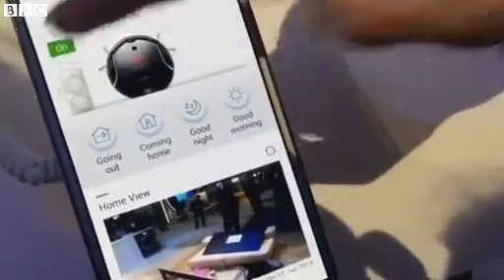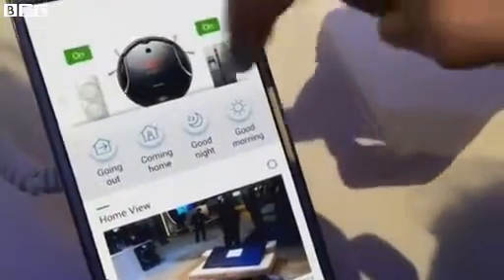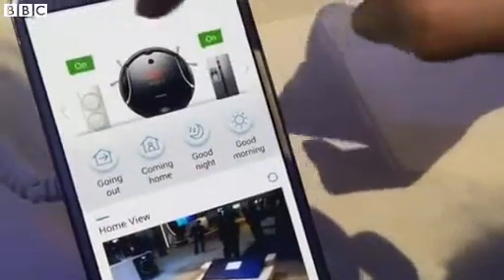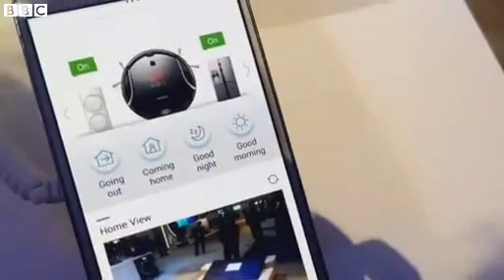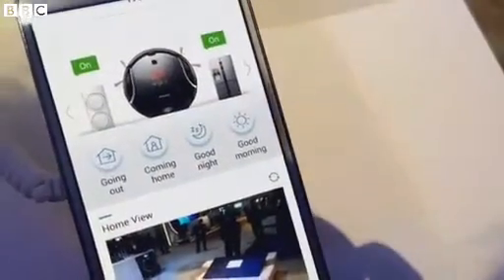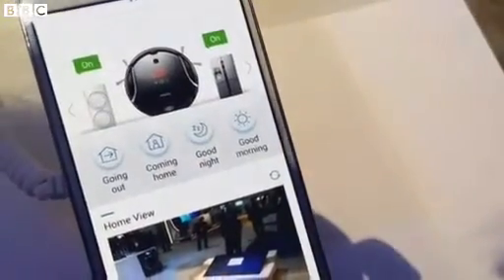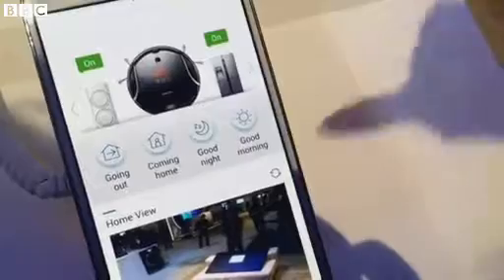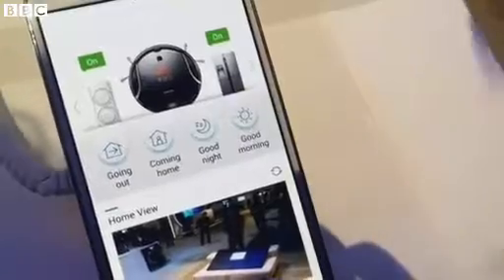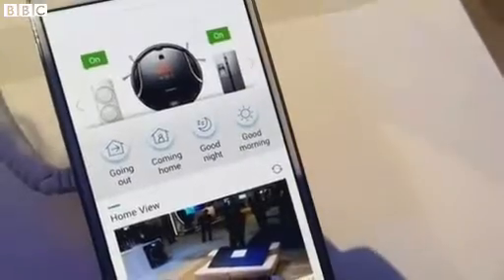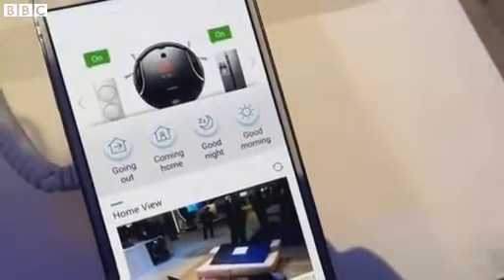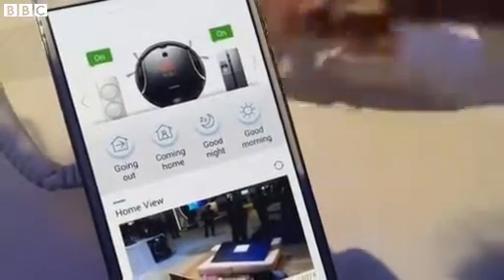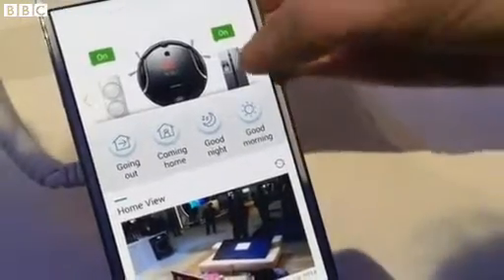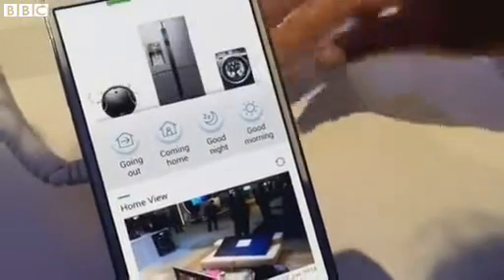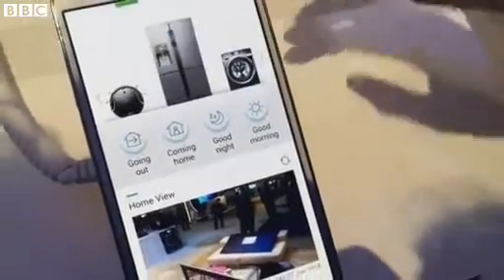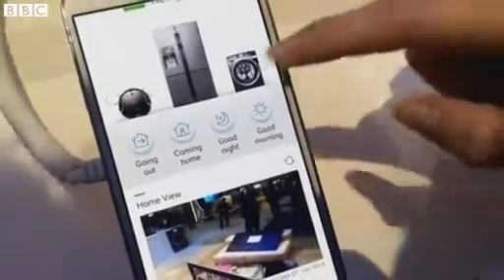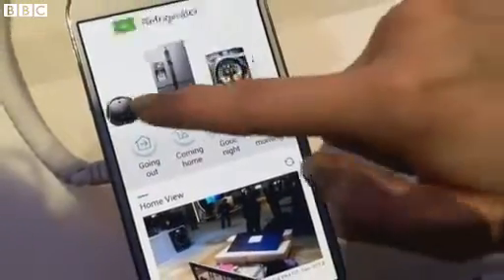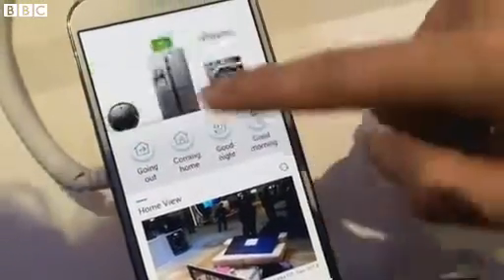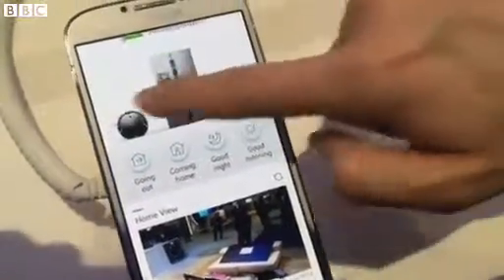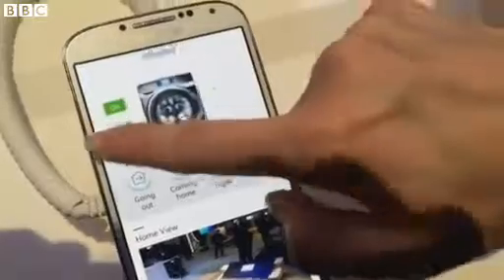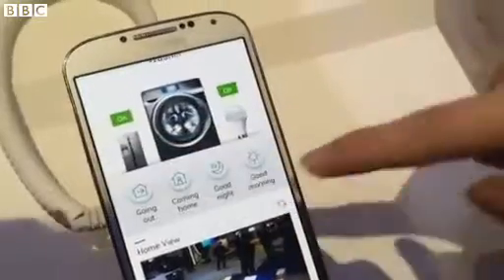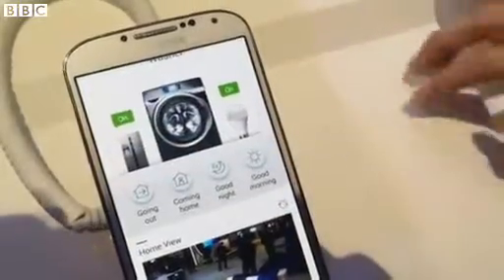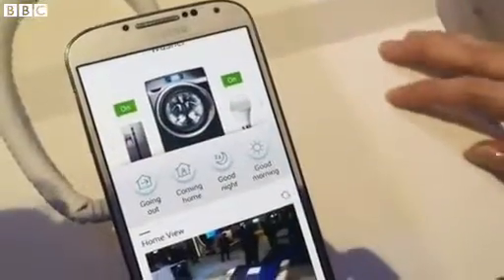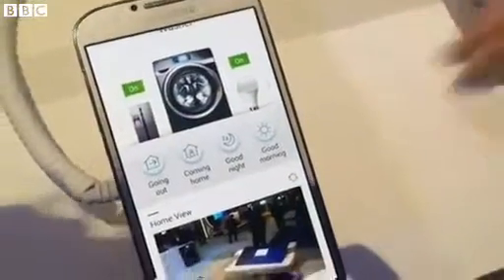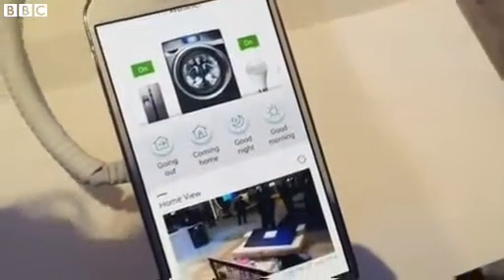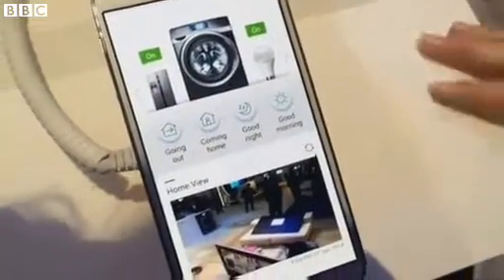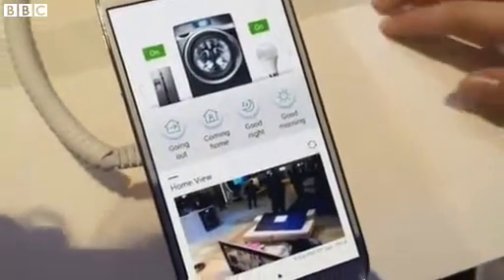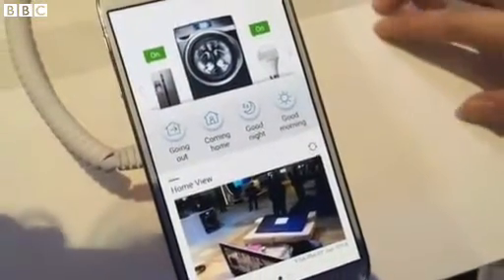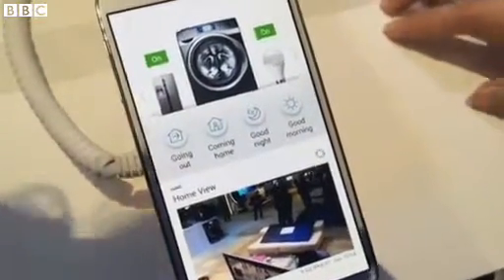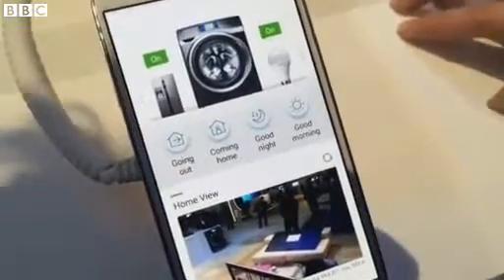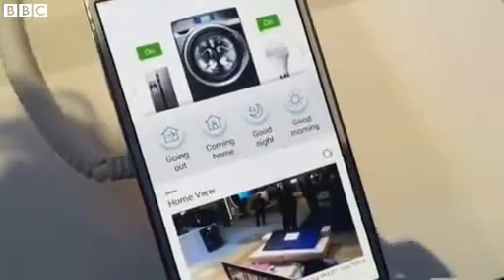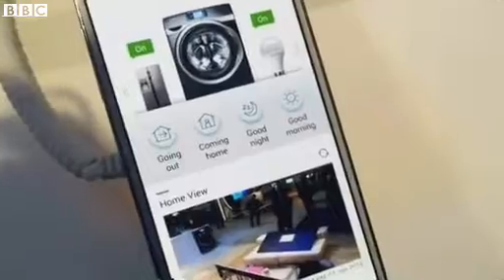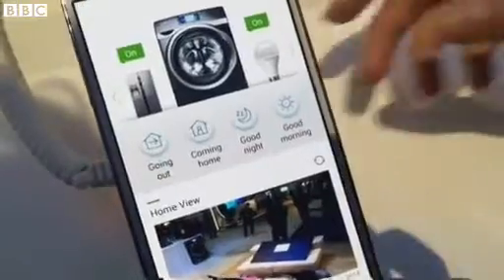Also when you leave, the robo cleaner will start cleaning your floors, and when you come home it will go back into its little charger. You can control the fridge, you can start a washer load when you're away from home — maybe you don't want it sitting in there wet all day, so you just want to start it when you're about an hour away from home.